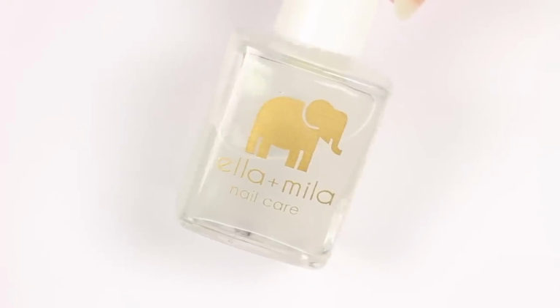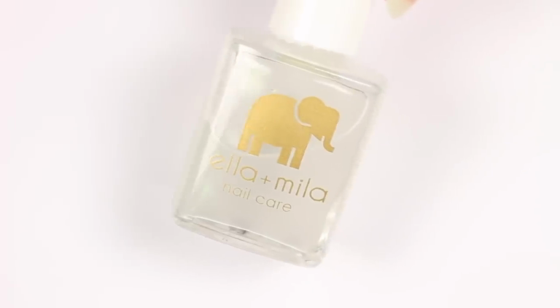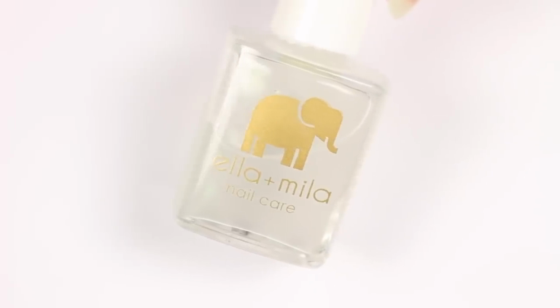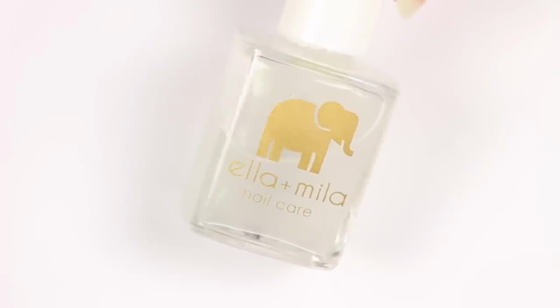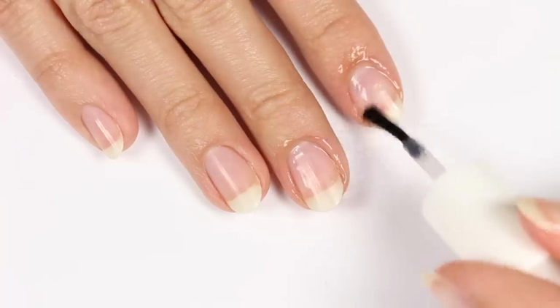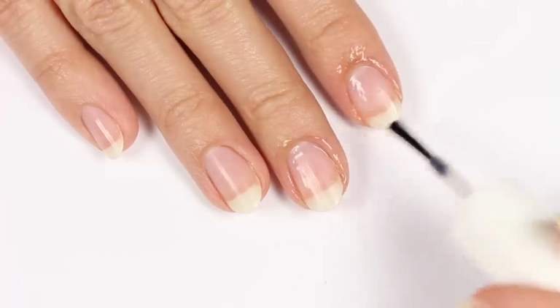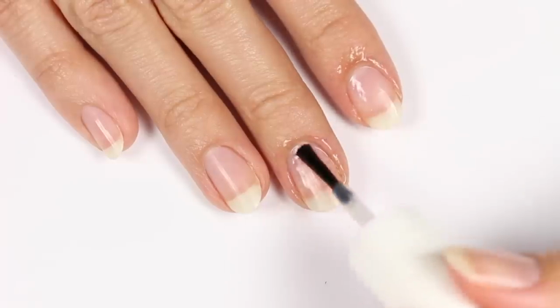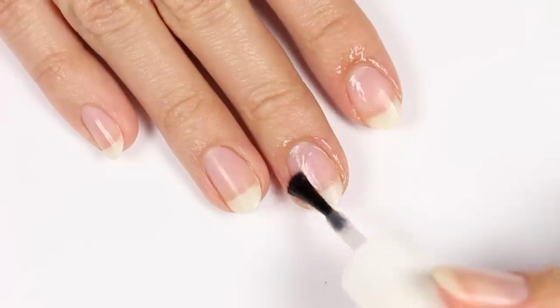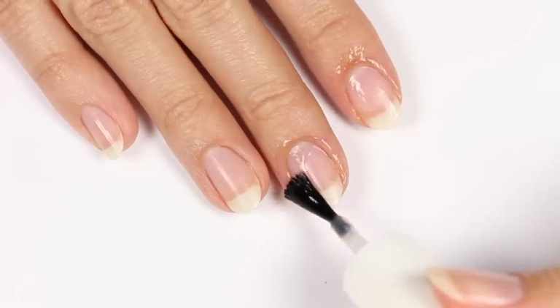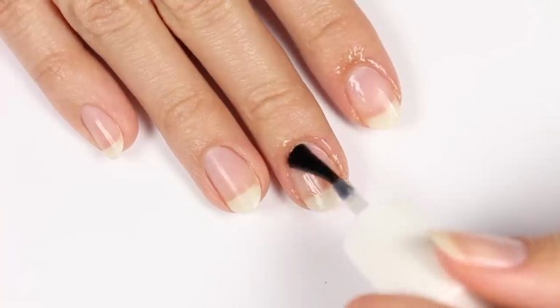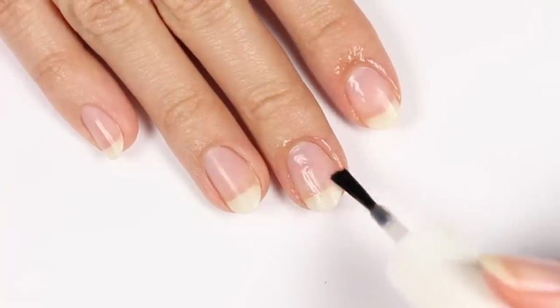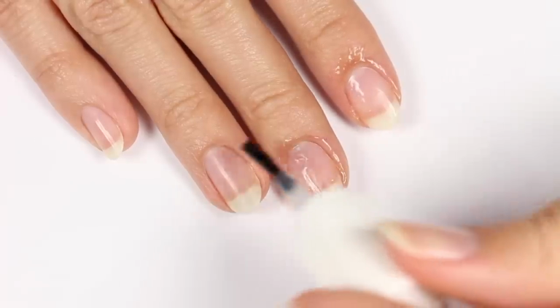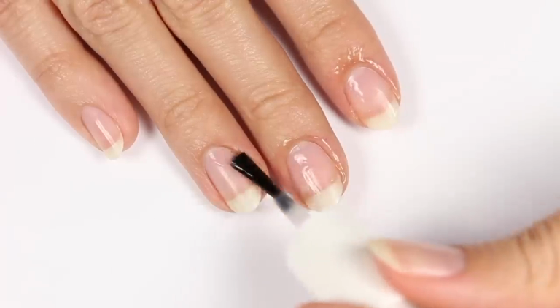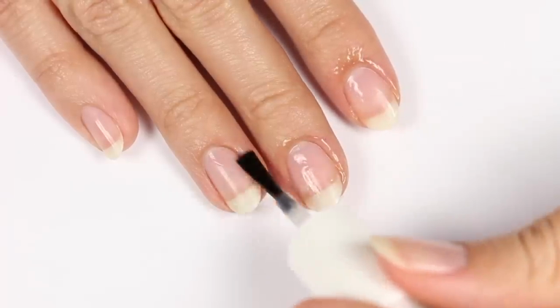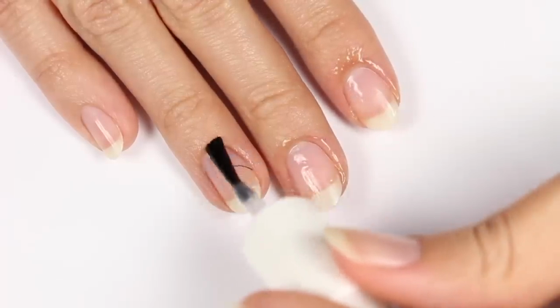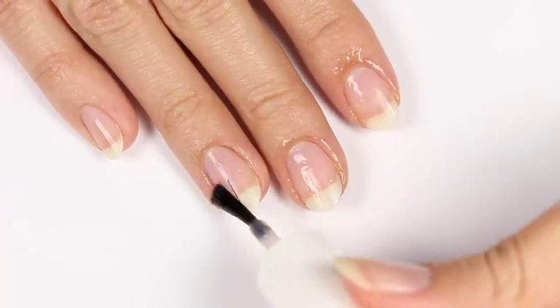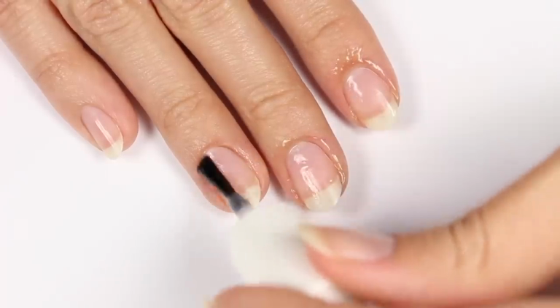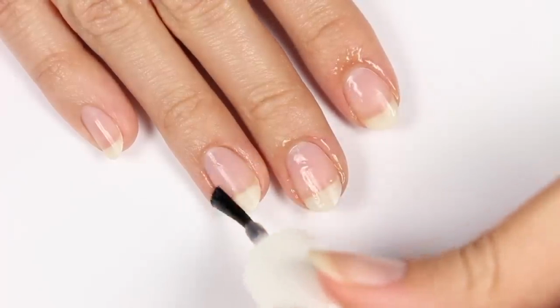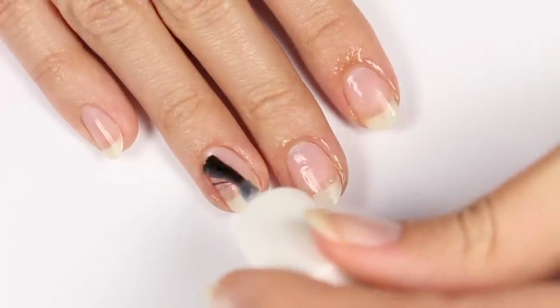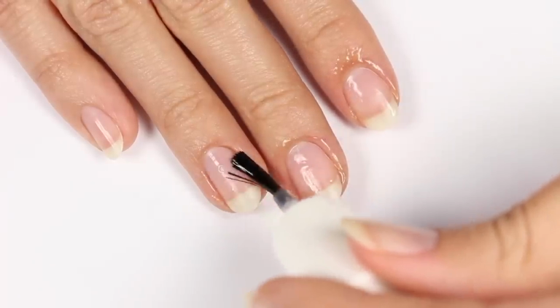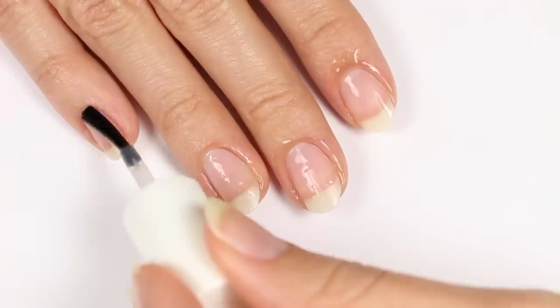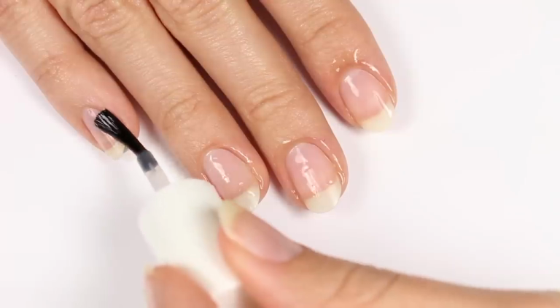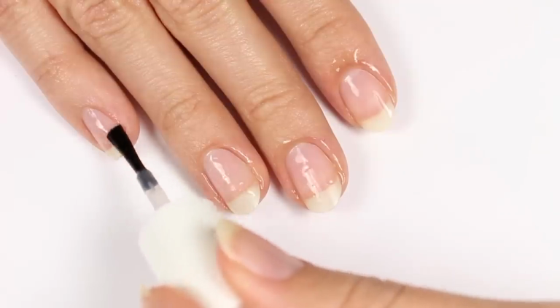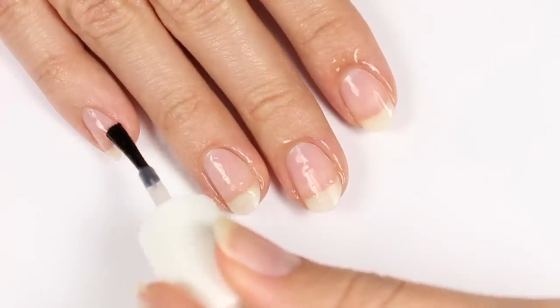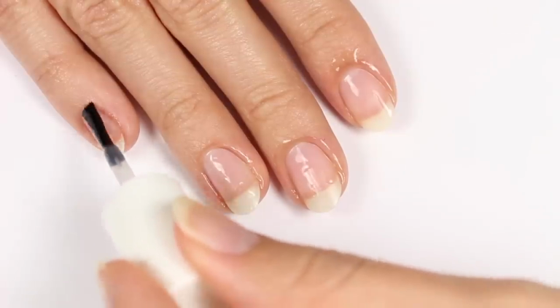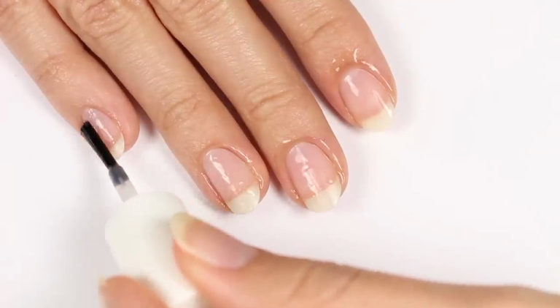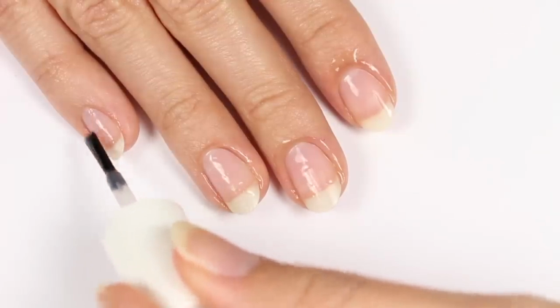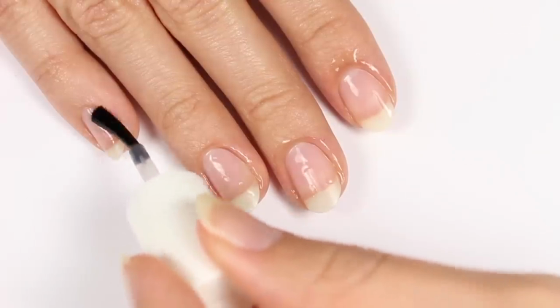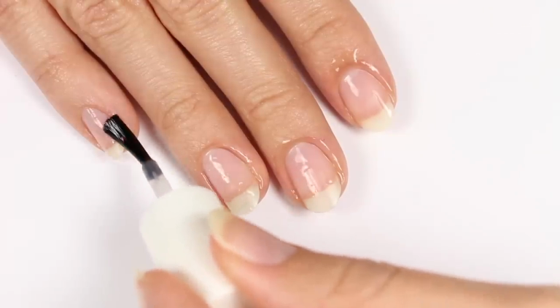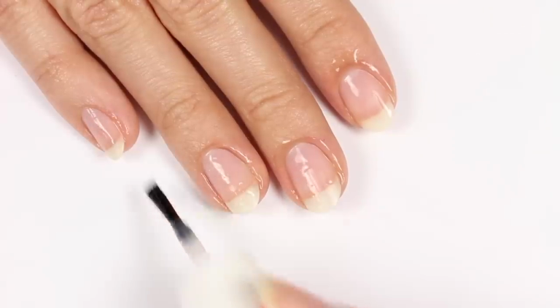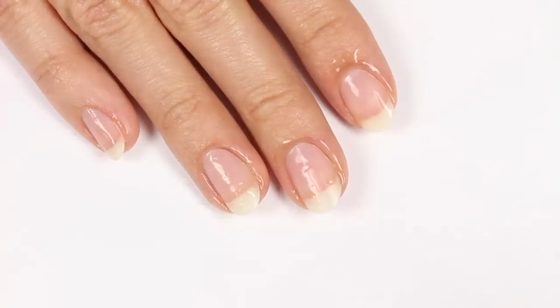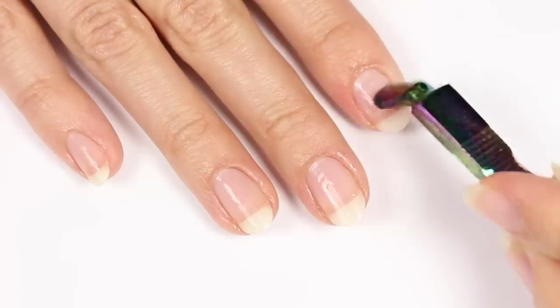For the best results, I'm going to prep it a little by first applying a cuticle remover and pushing back my cuticles. This will remove any dead skin so my nails will have a cleaner area for painting.